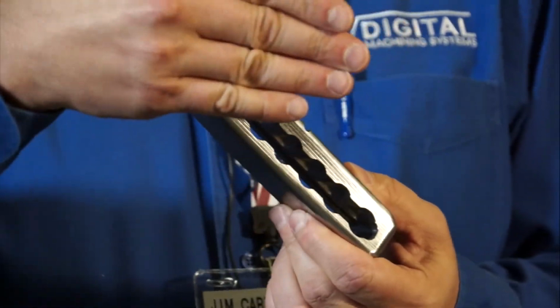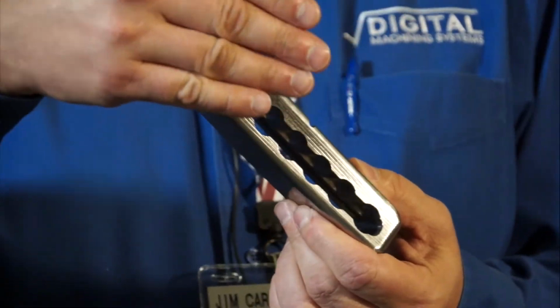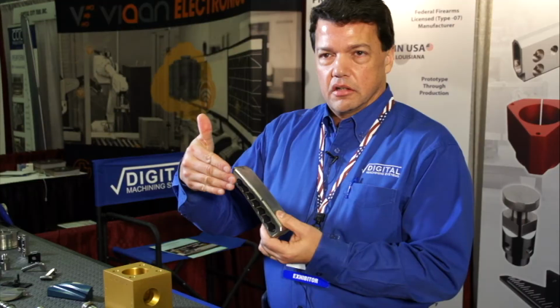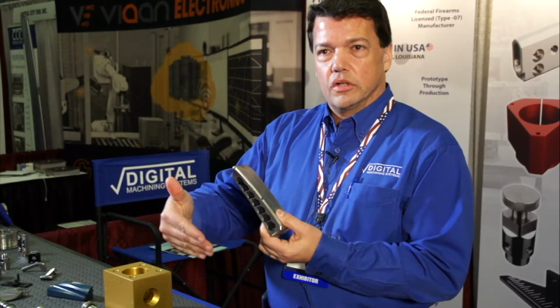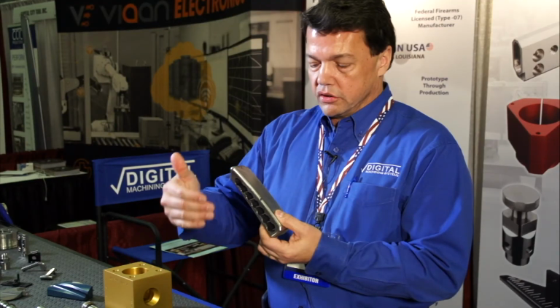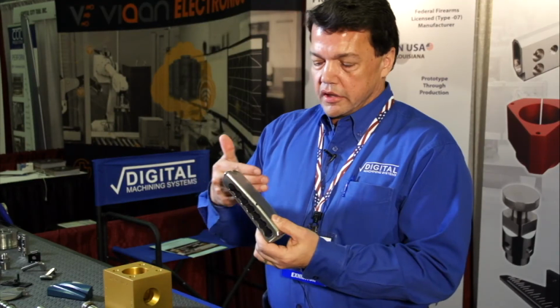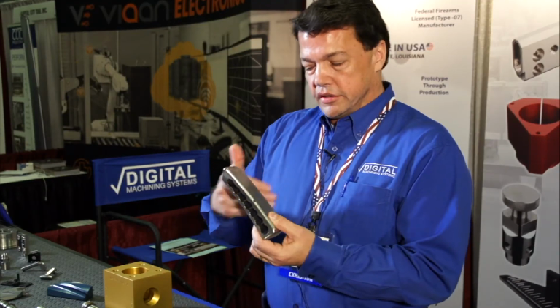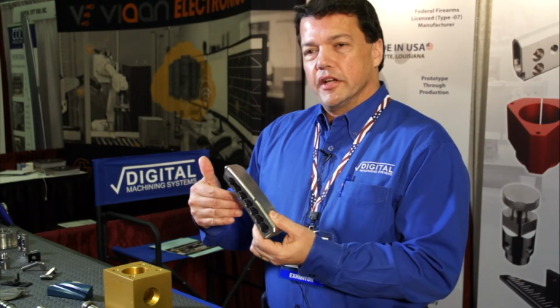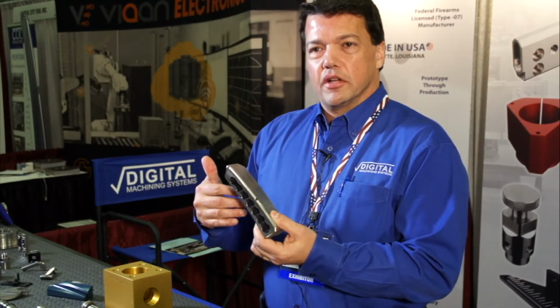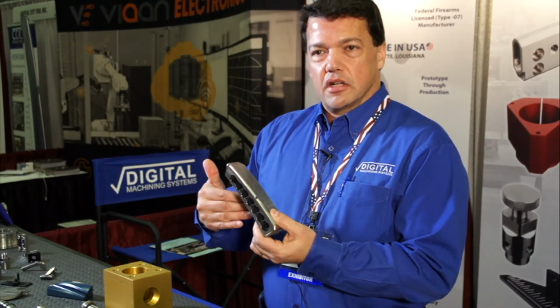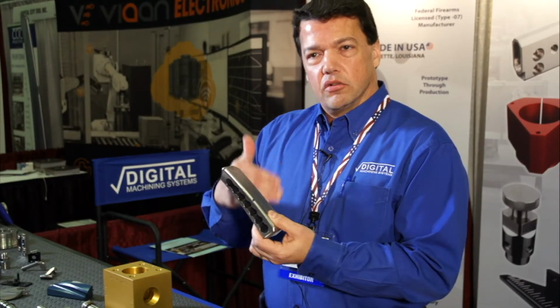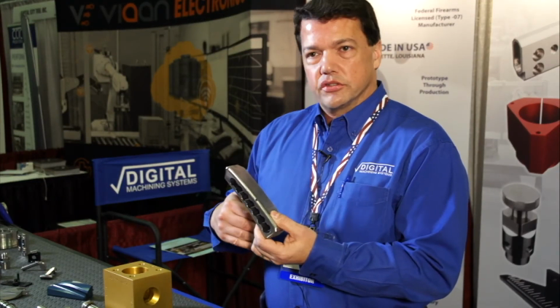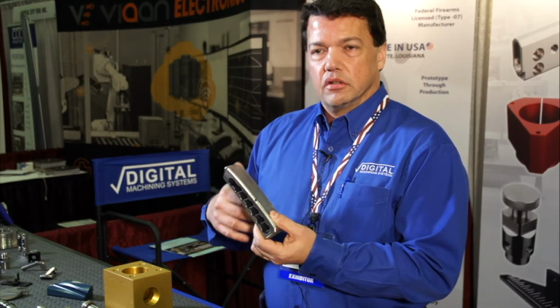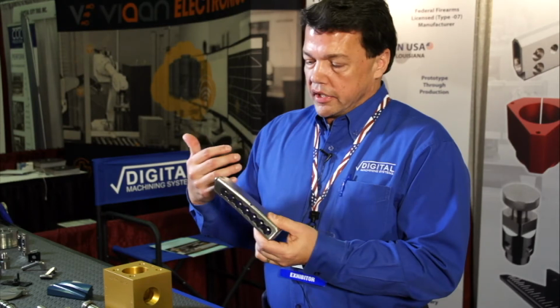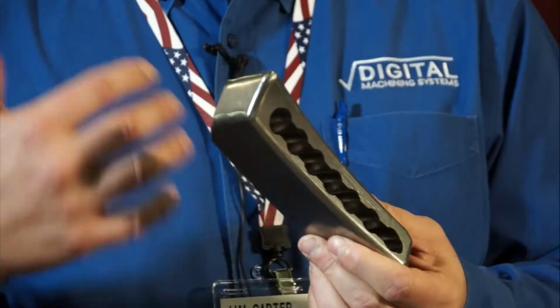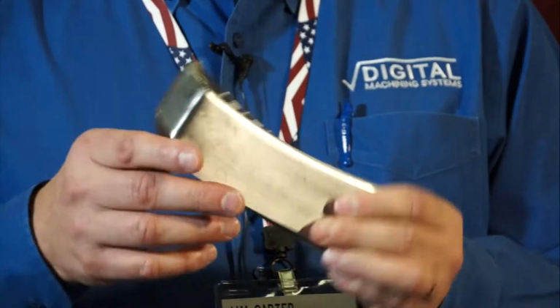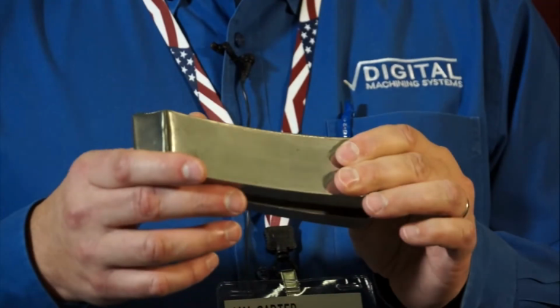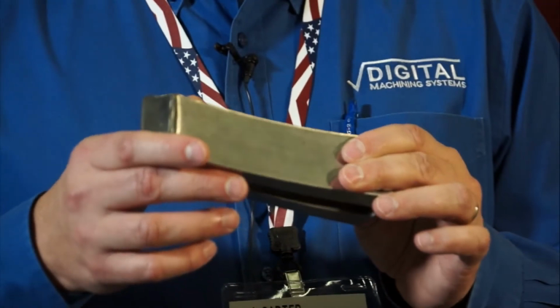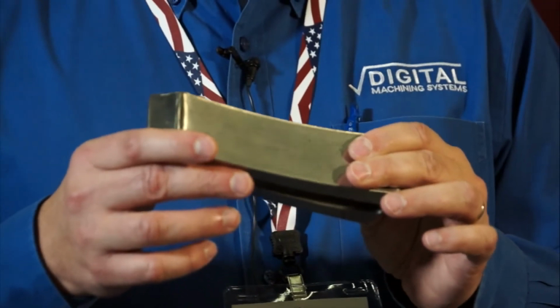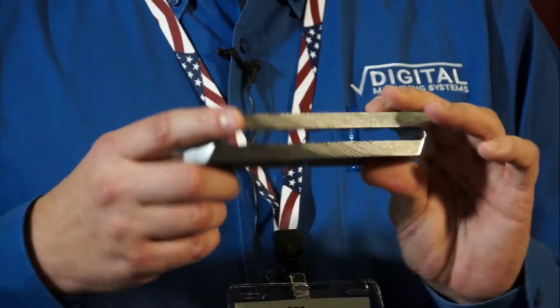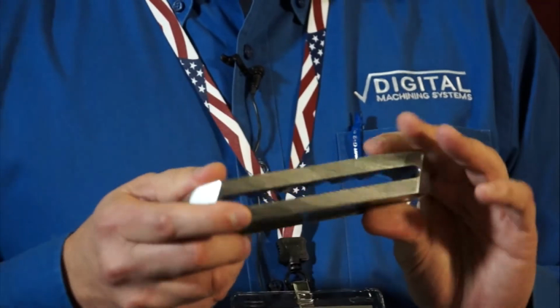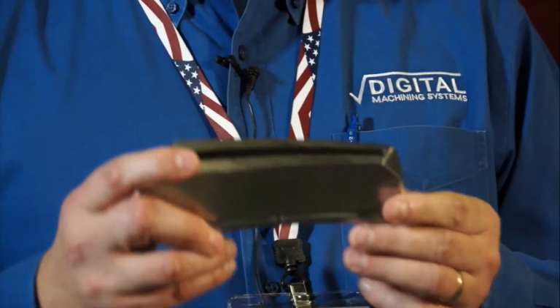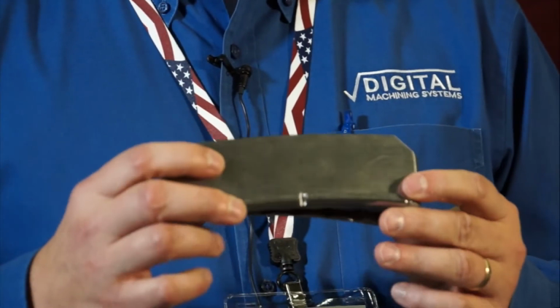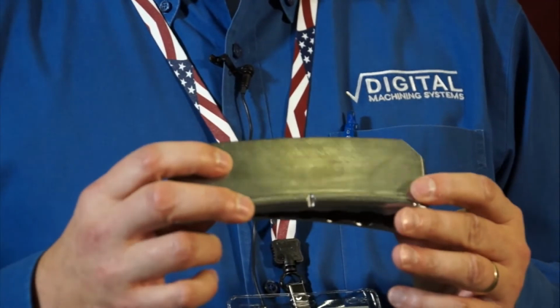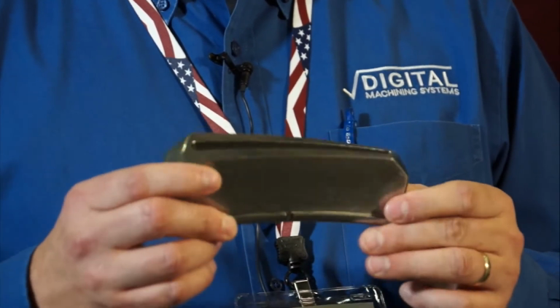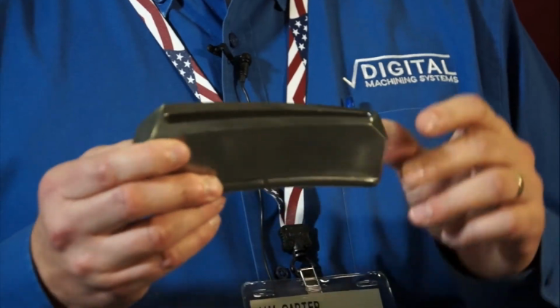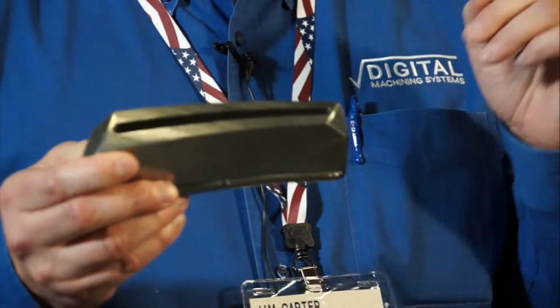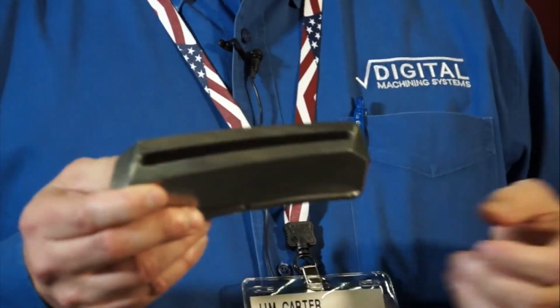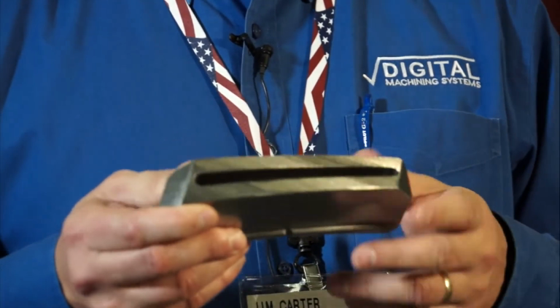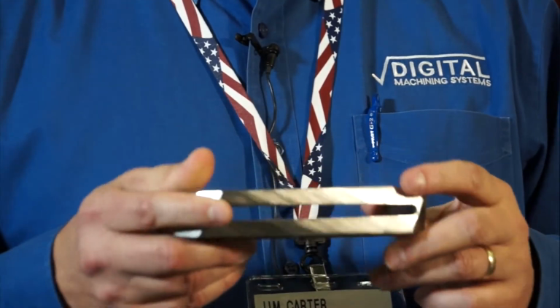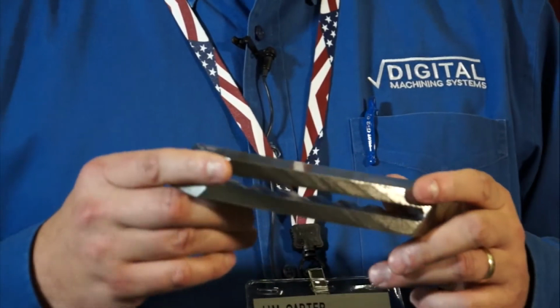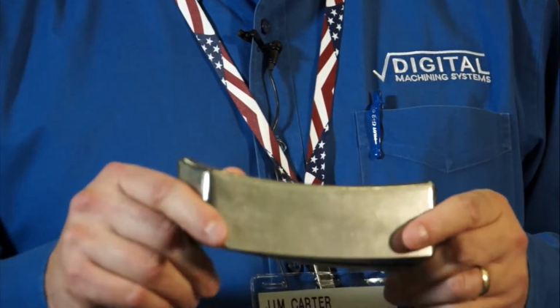It's got one radius on the inside on one center and a different radius on the outside on another center. We were able to come up with a method to machine it a little unconventionally and much more efficiently than everyone else had approached it.